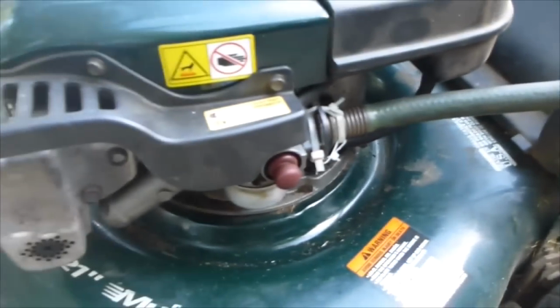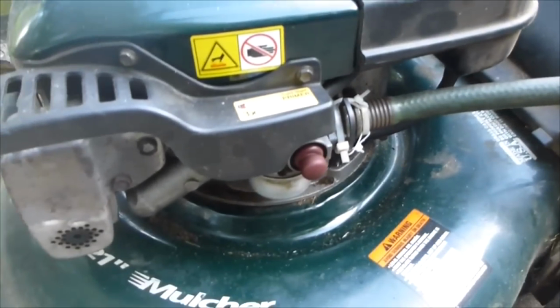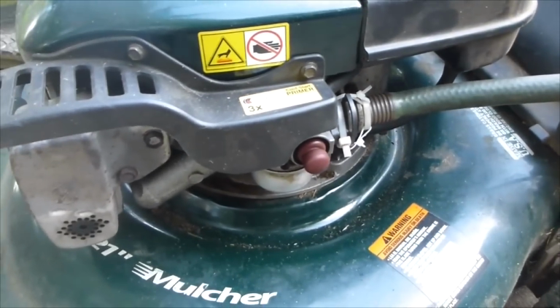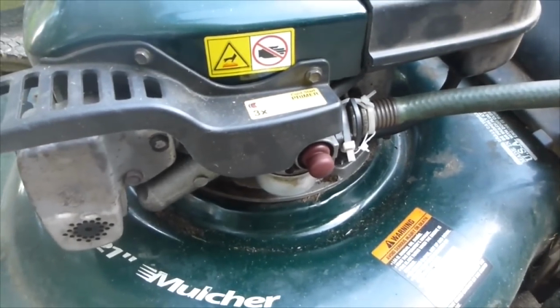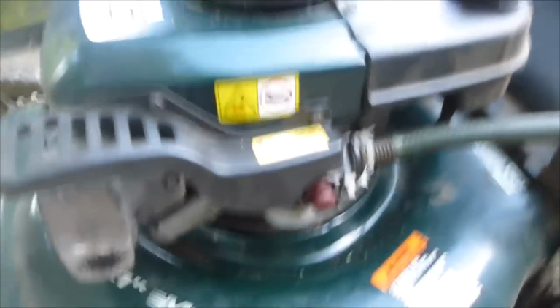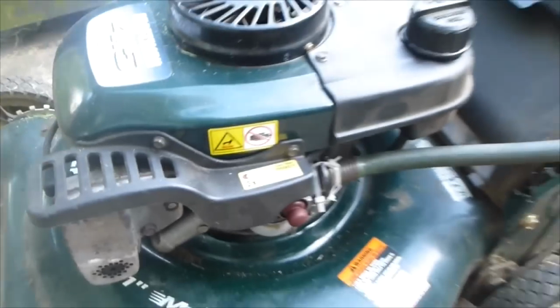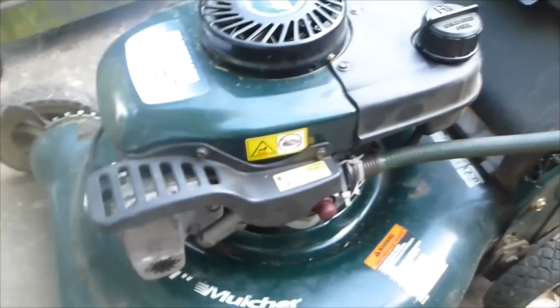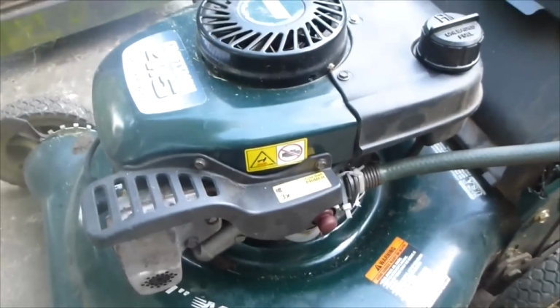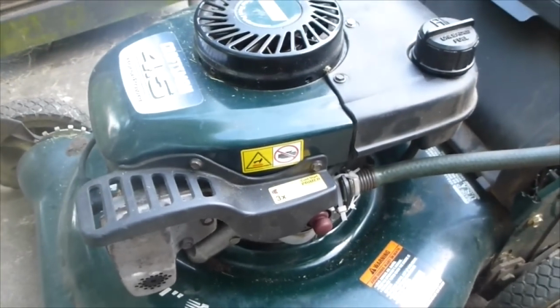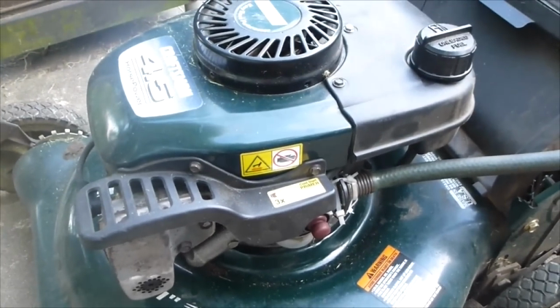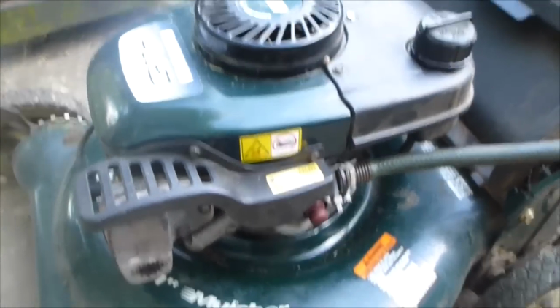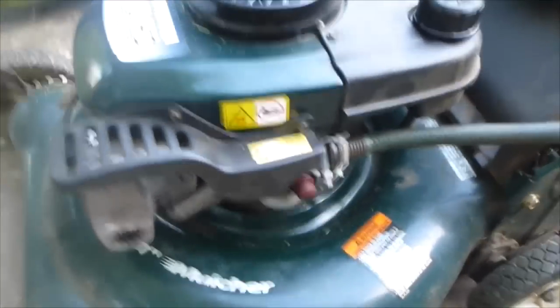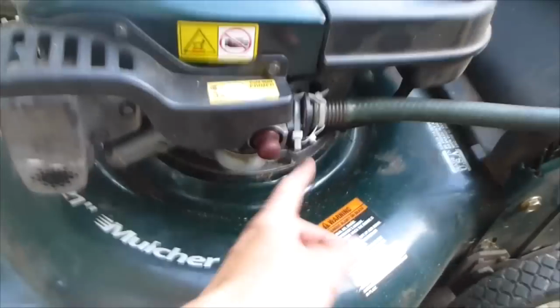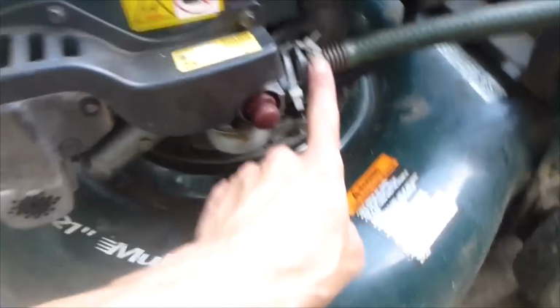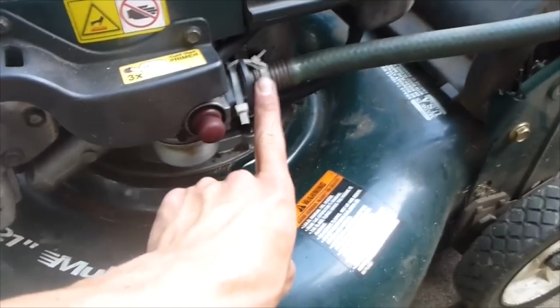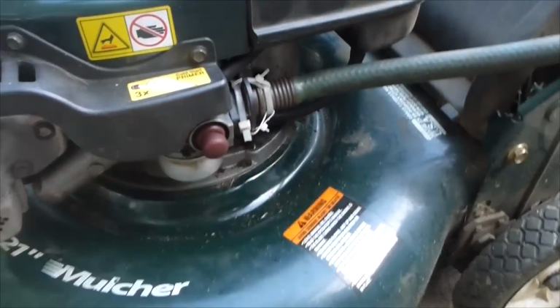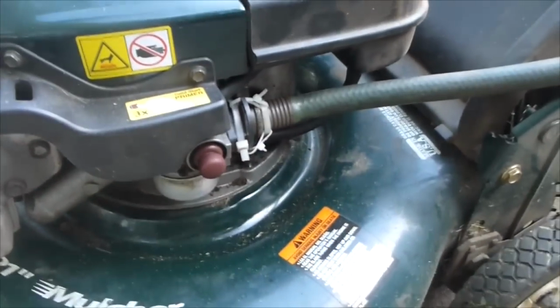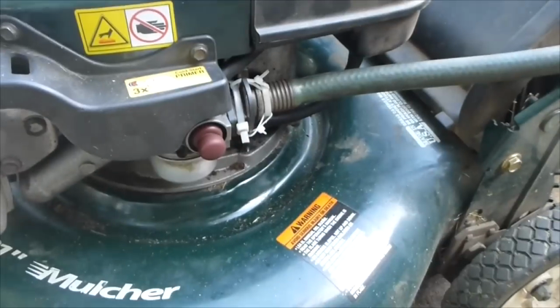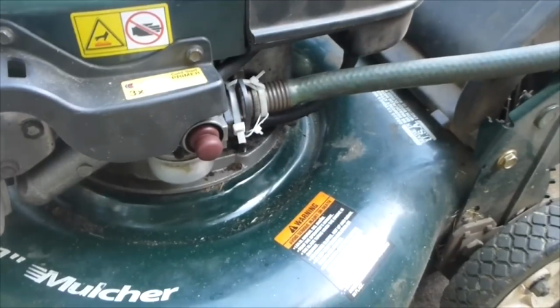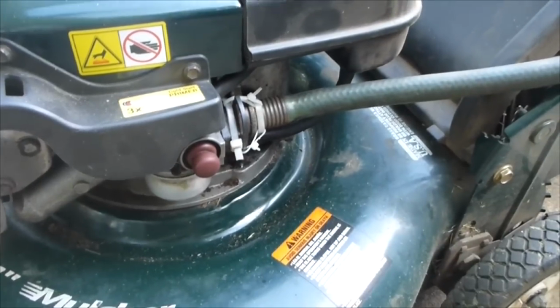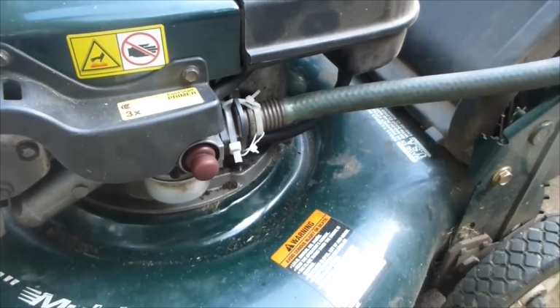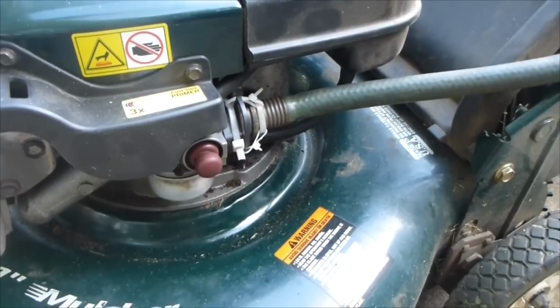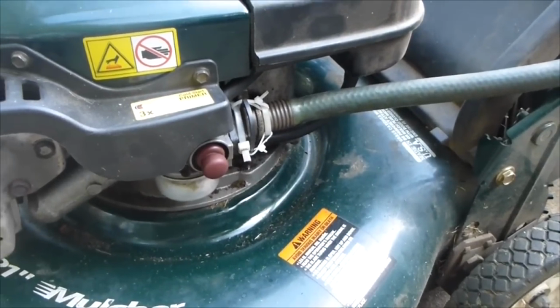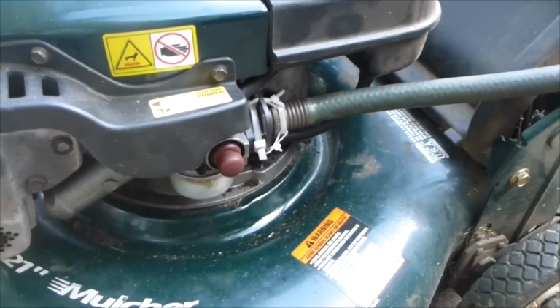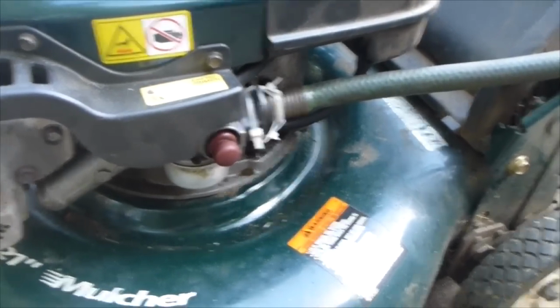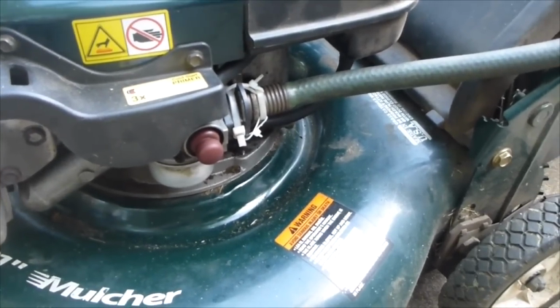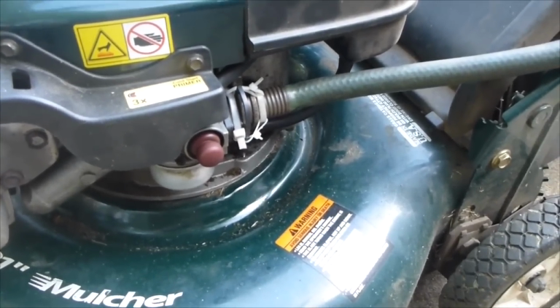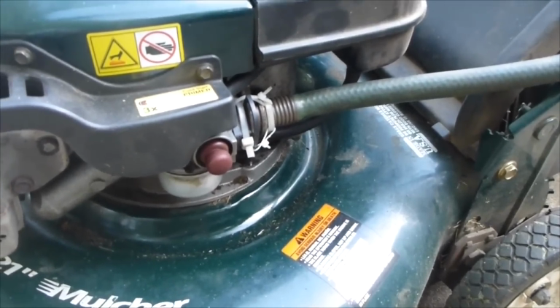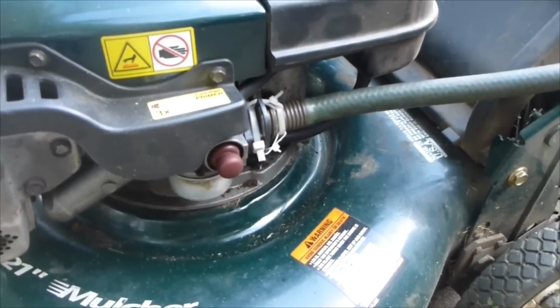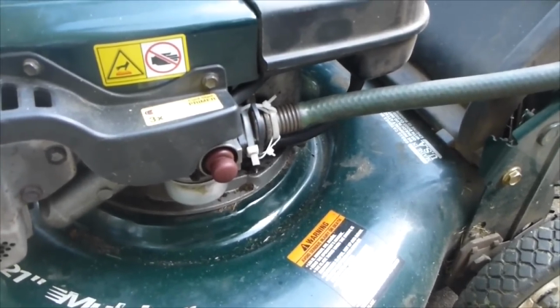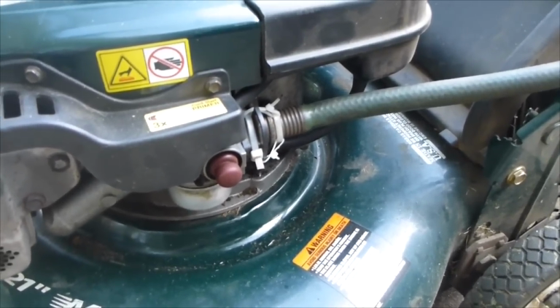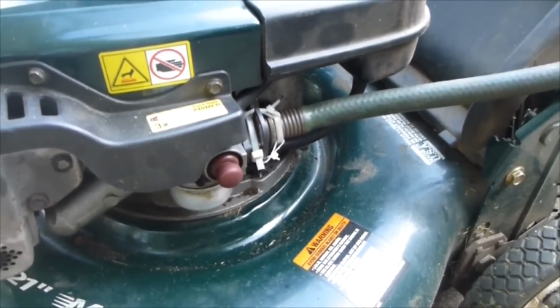It will help your engine last longer, and also you won't have to change filters. I've been changing this filter like once a month and they're five, six dollars — and you have to go all the way to the store to get it. I've been using this for a year and it works great.